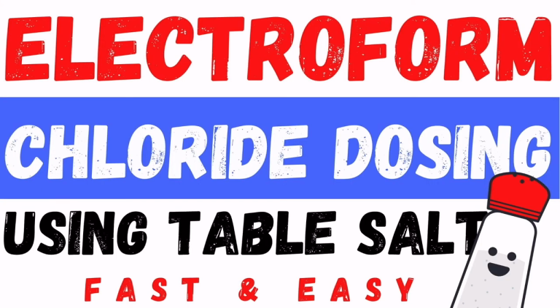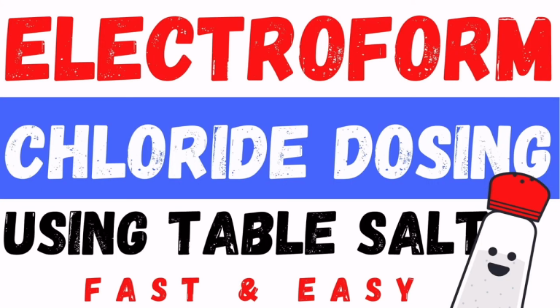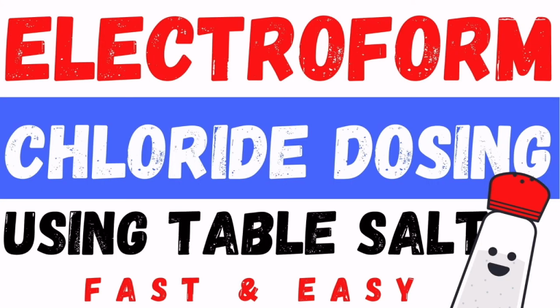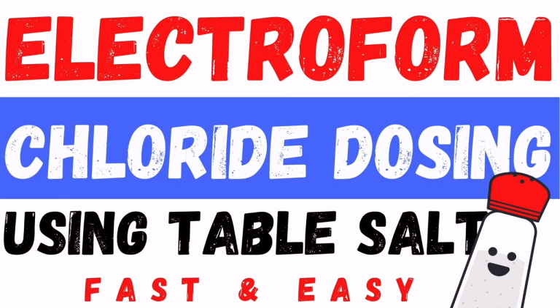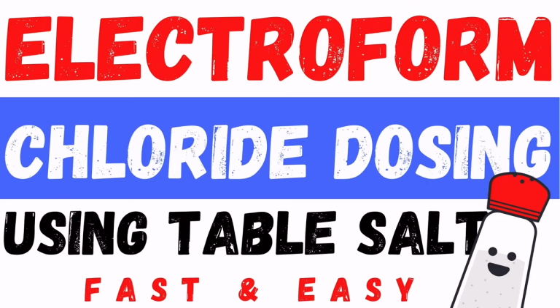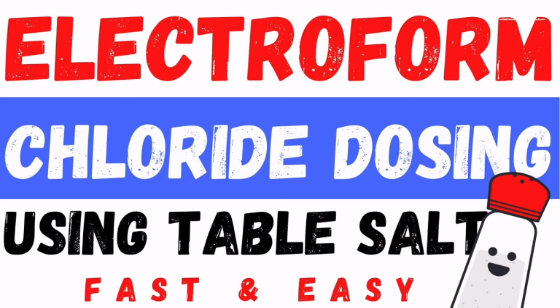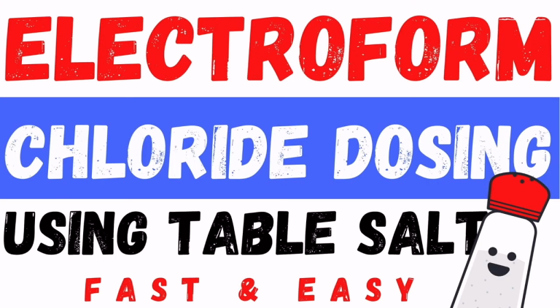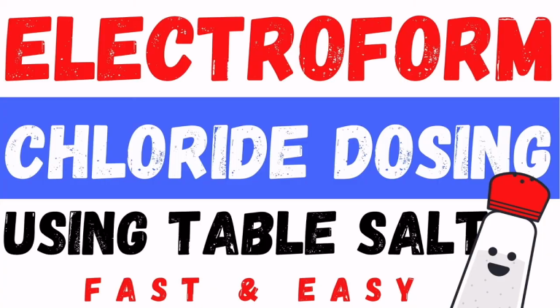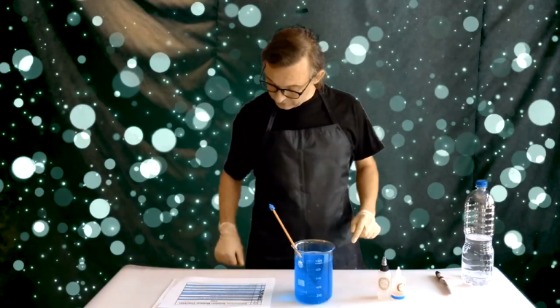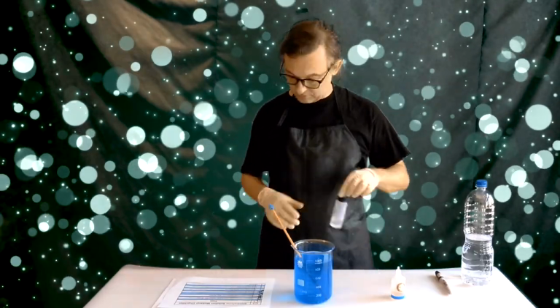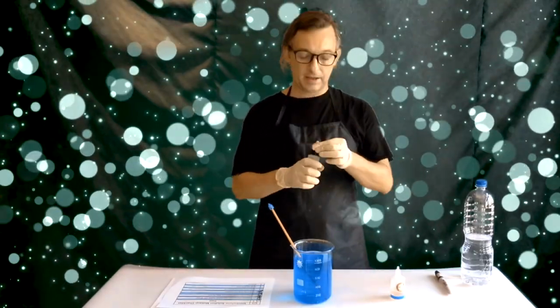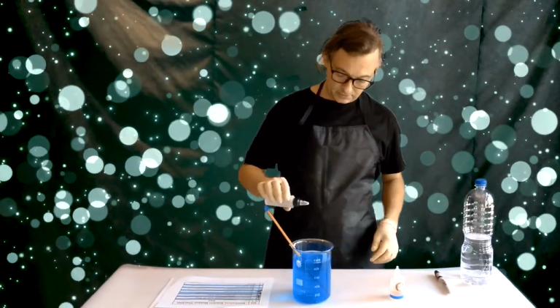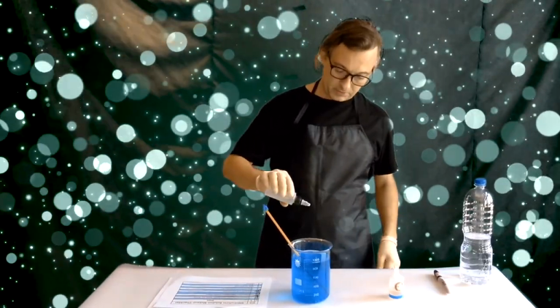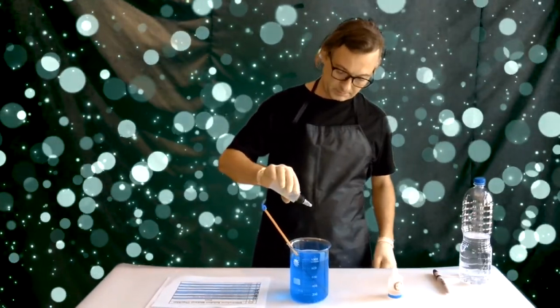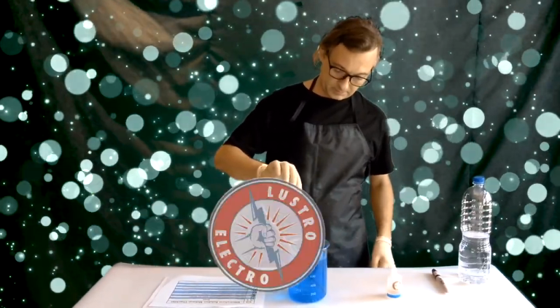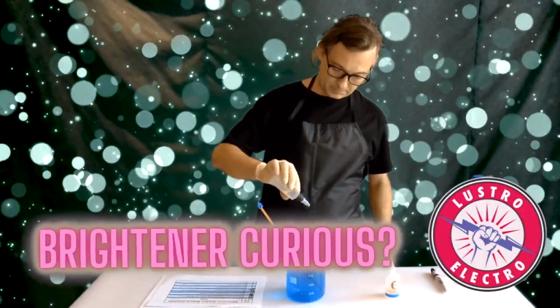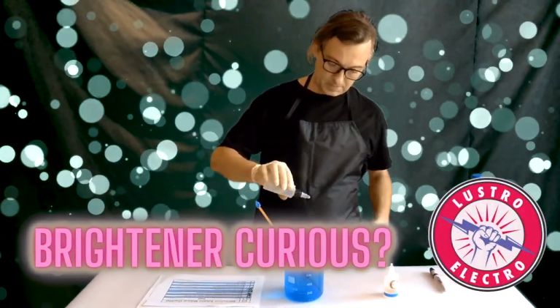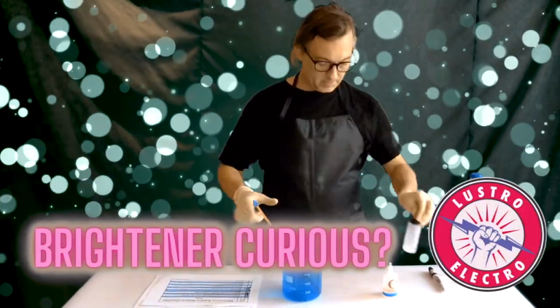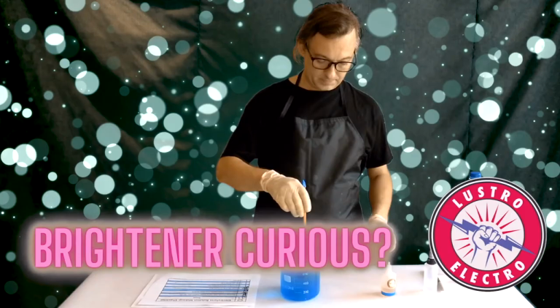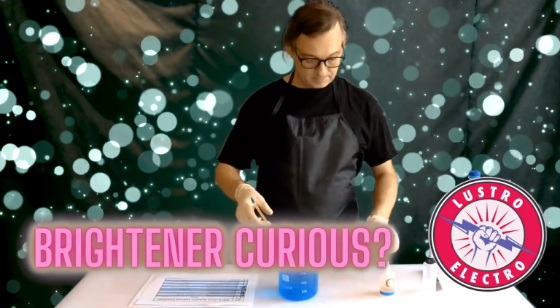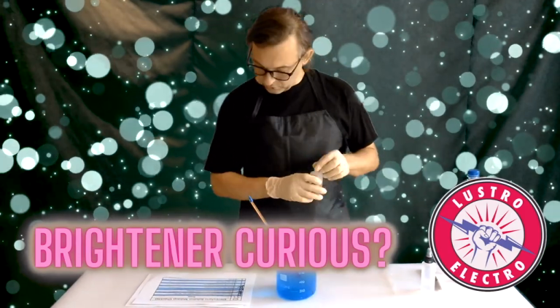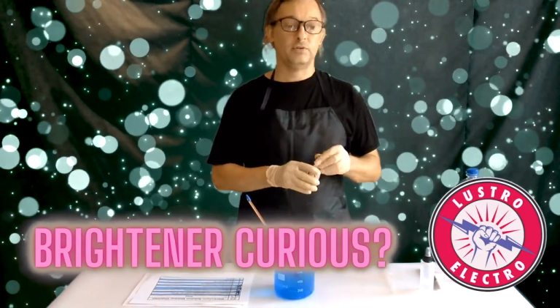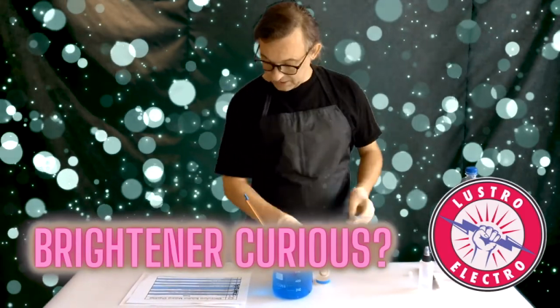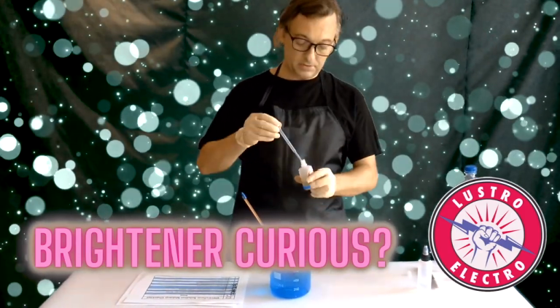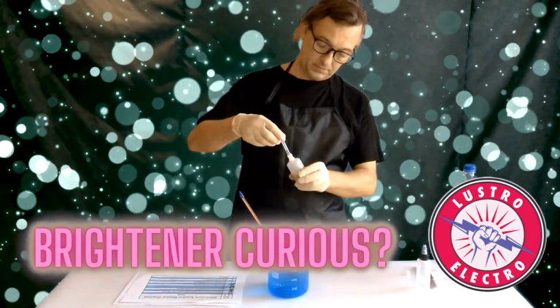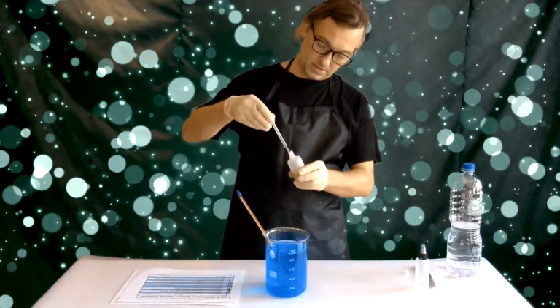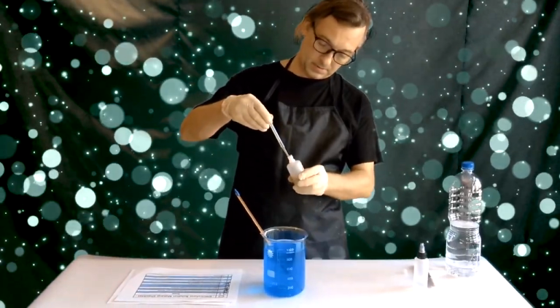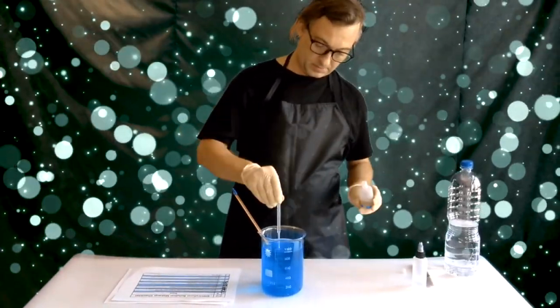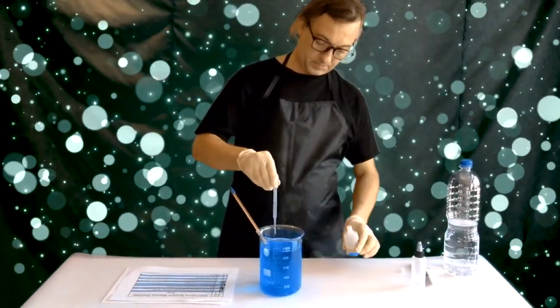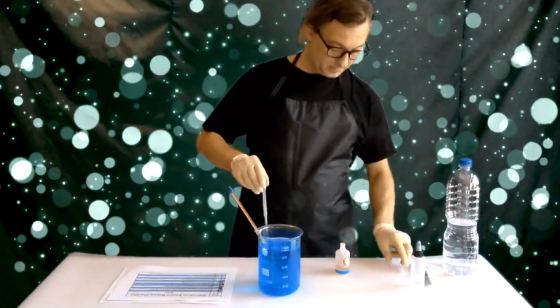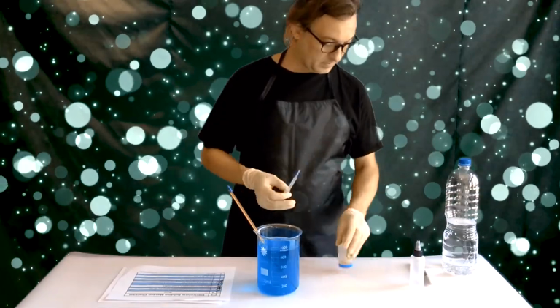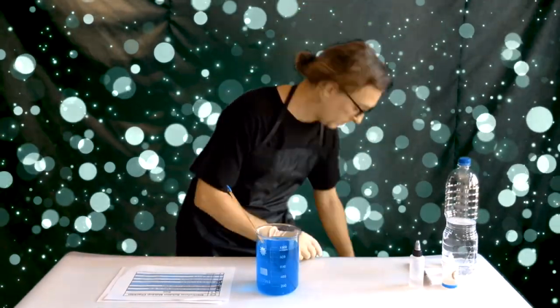What does chloride do? Check out this video on chloride dosing. The next thing we're going to do is add the brightener — Lustro Electro — five drops into the solution, and that's five drops per liter. Then we're going to add the Lustro Smooth-O: for each liter, I'm going to put 1 ml.